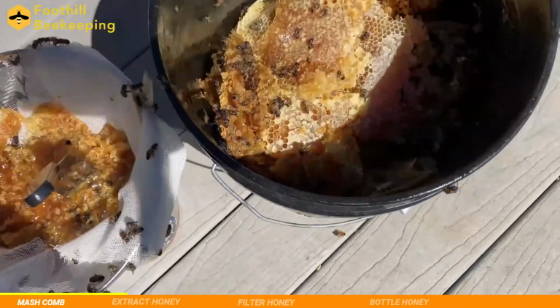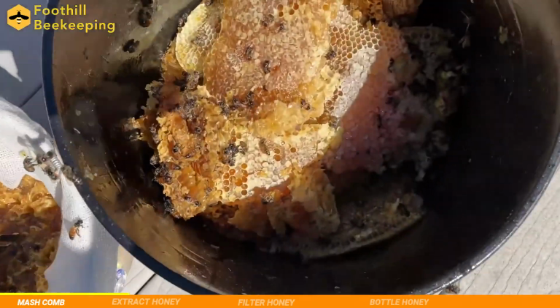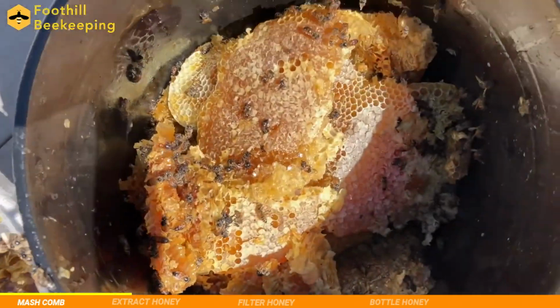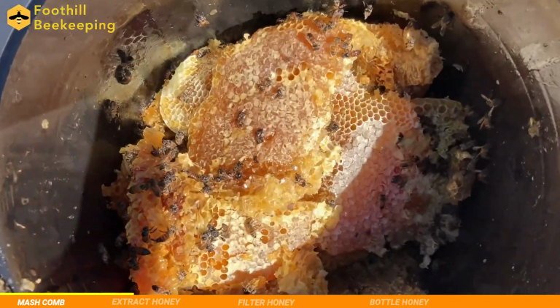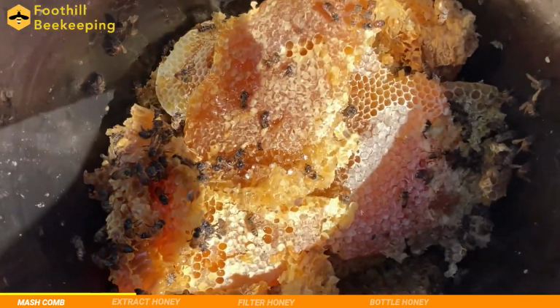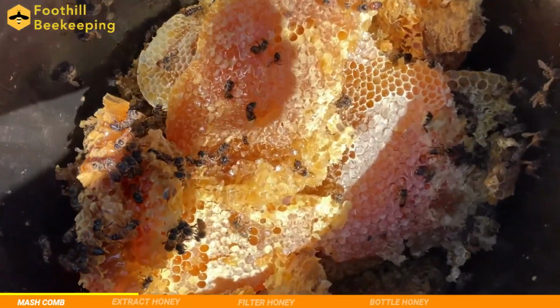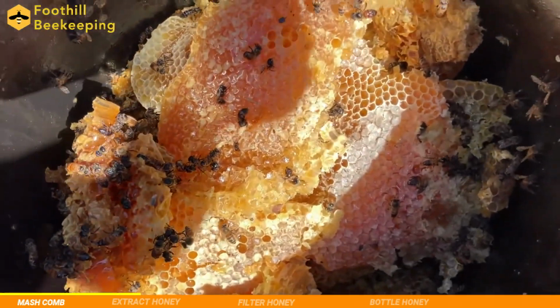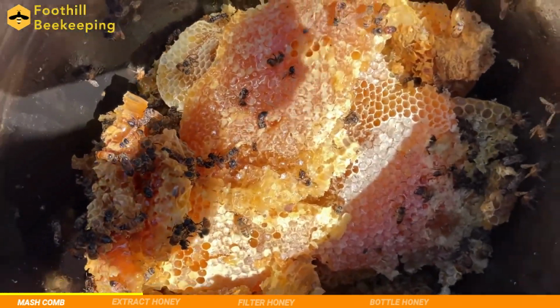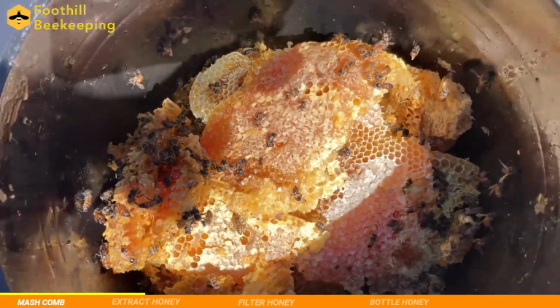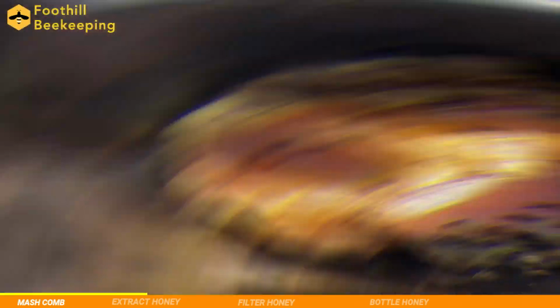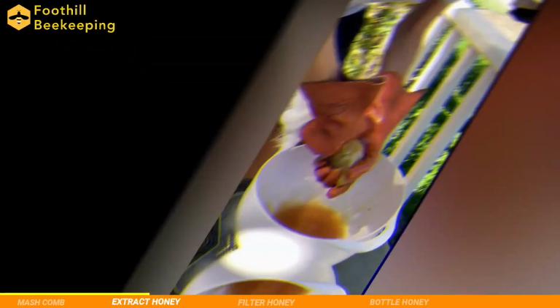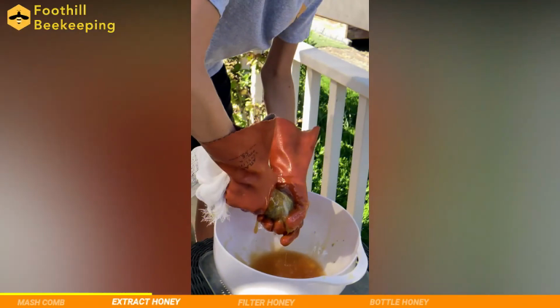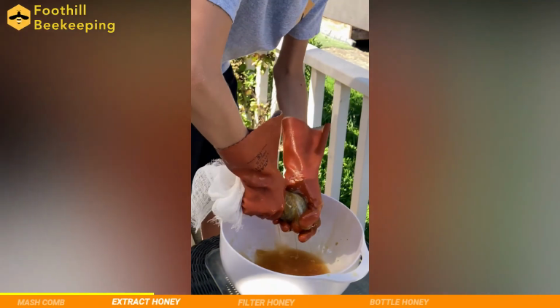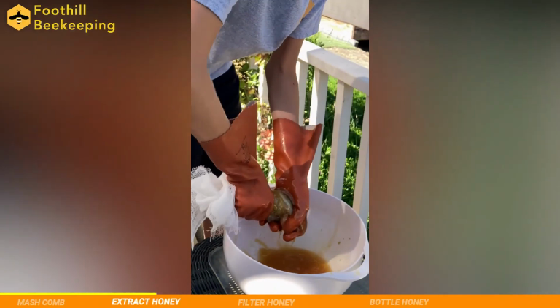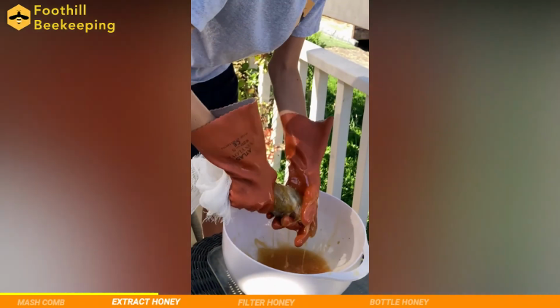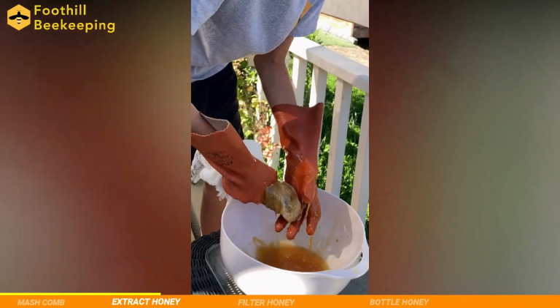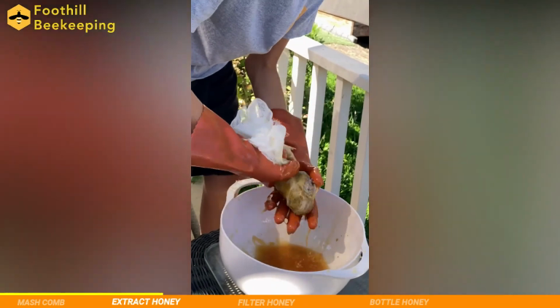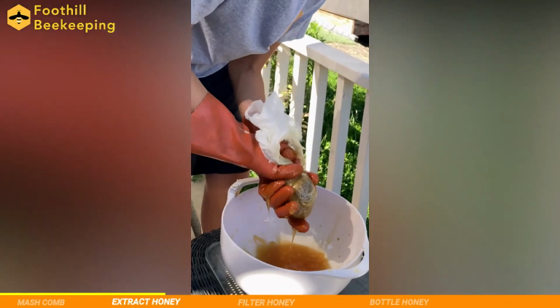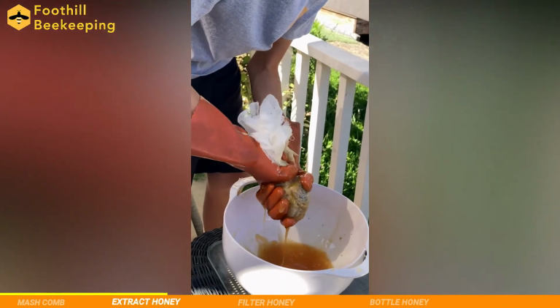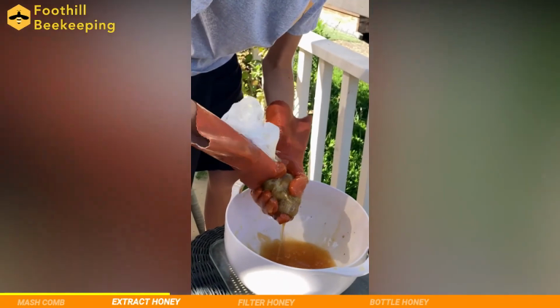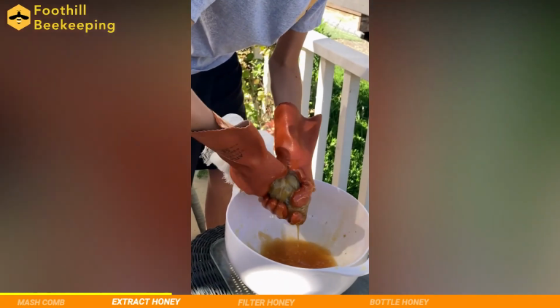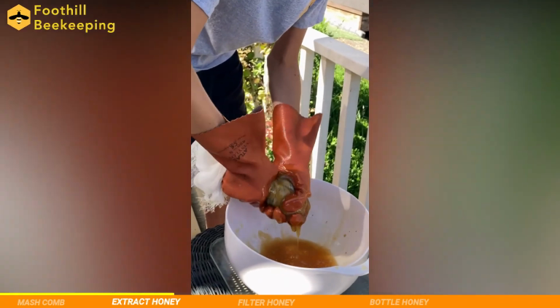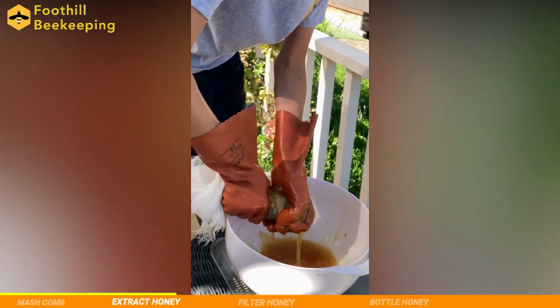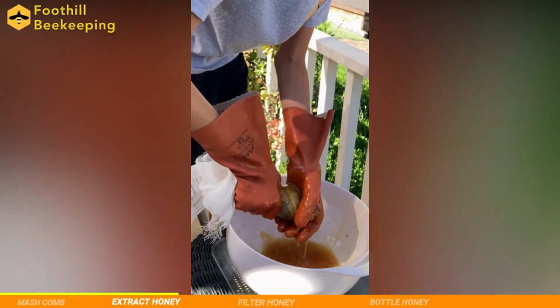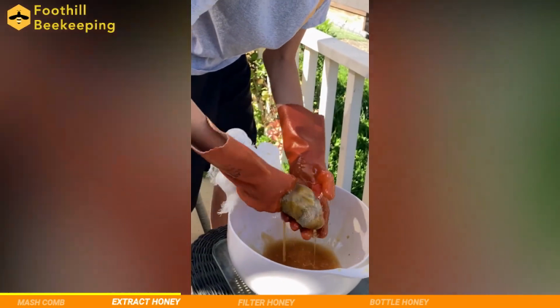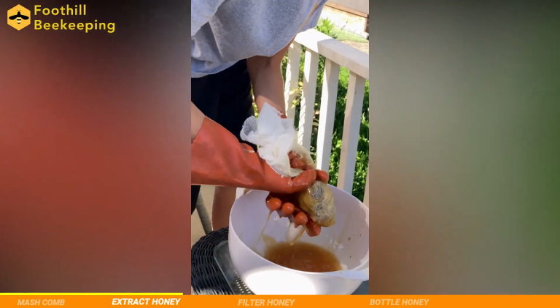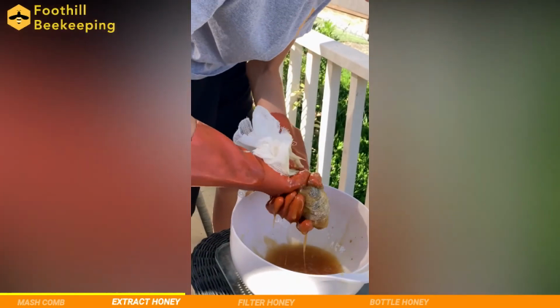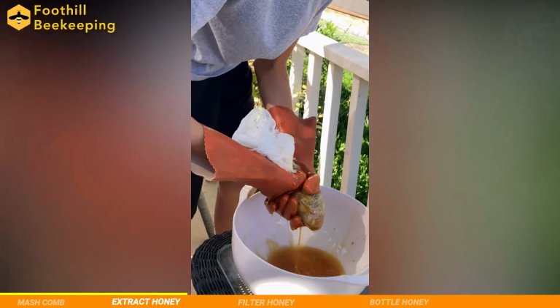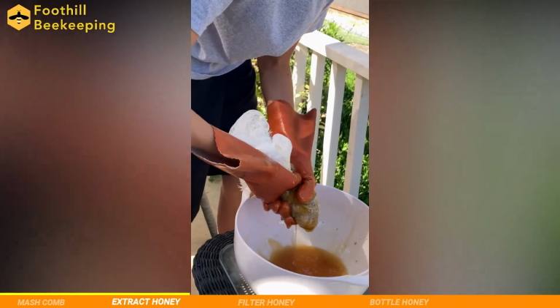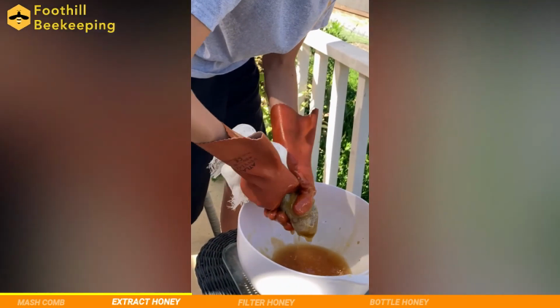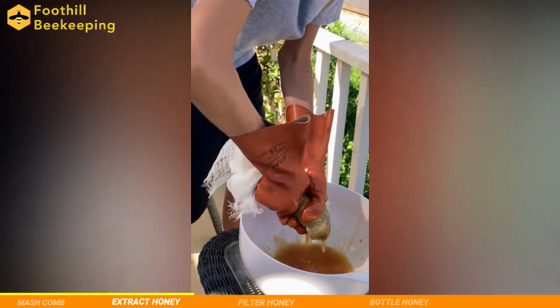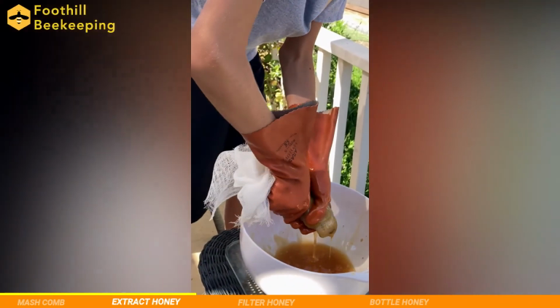As you can see, we have a lot of honey to work with. For this part, we simply squeeze out all the honey into the bowl. We're just using a layer of cheesecloth to keep the chunks in.